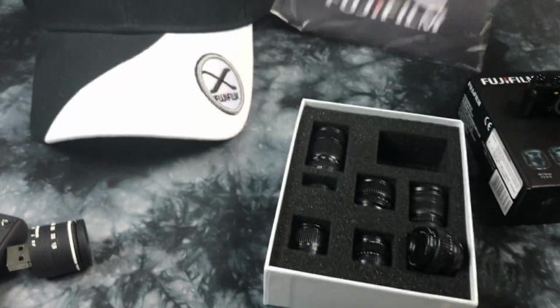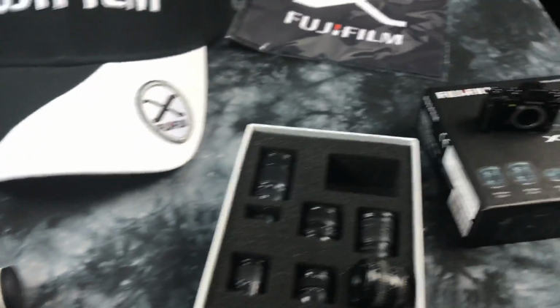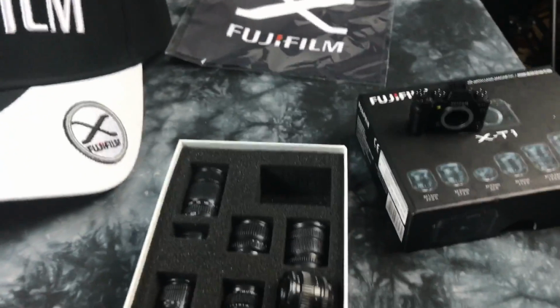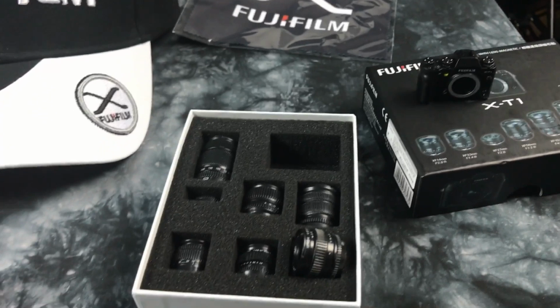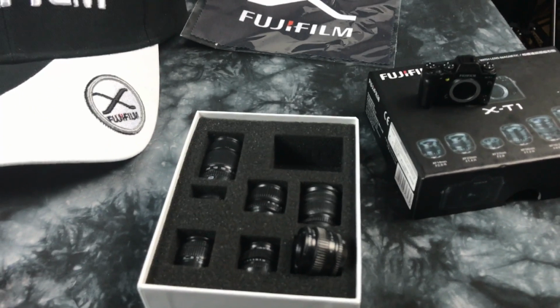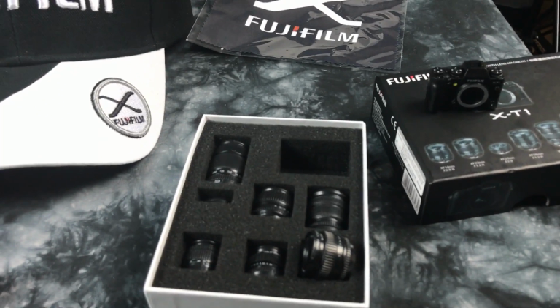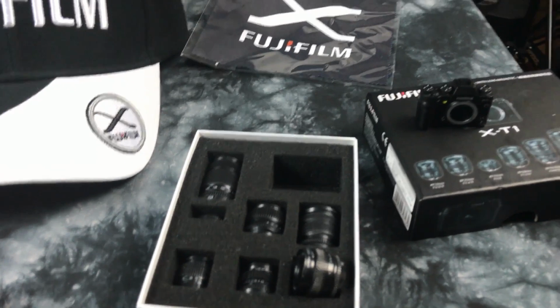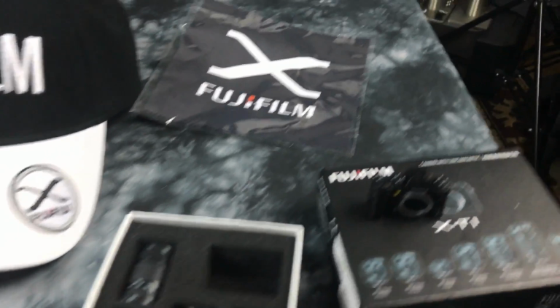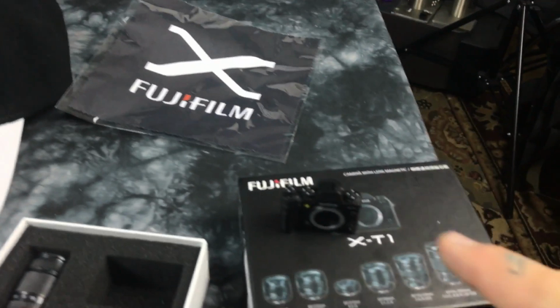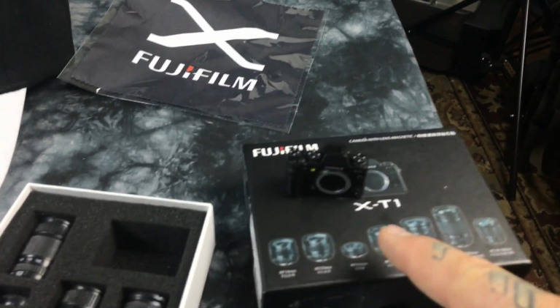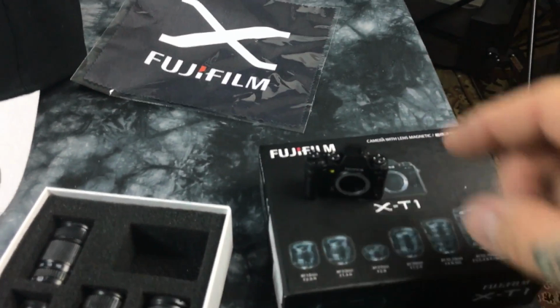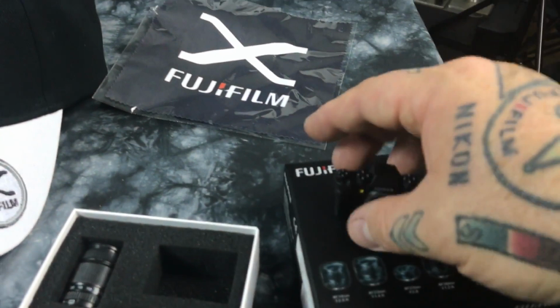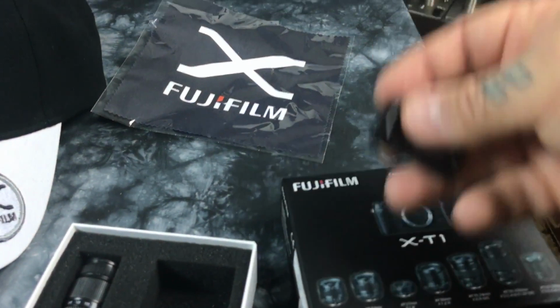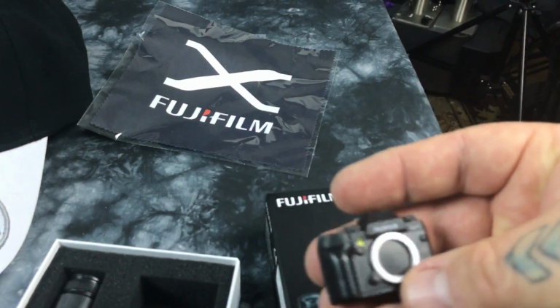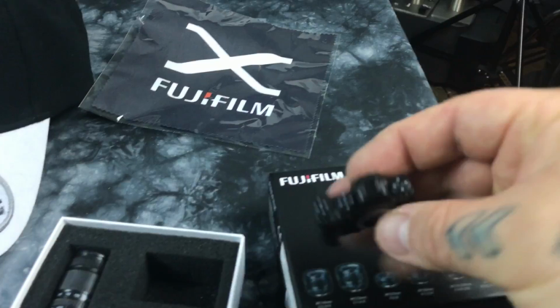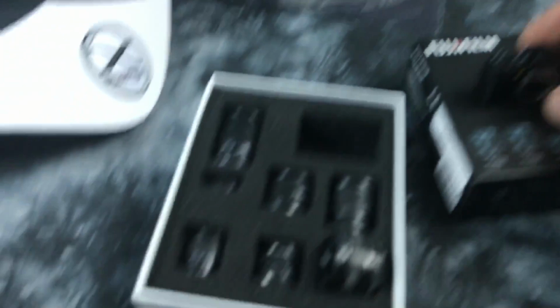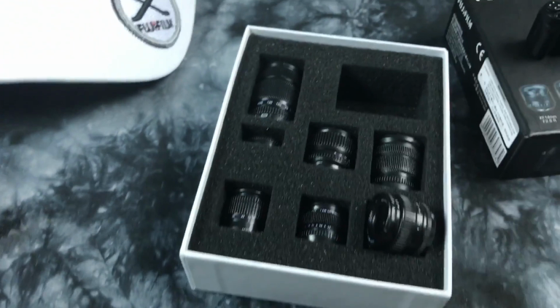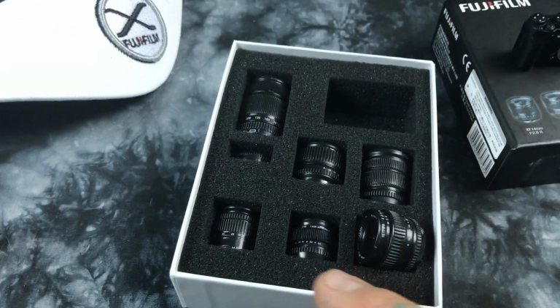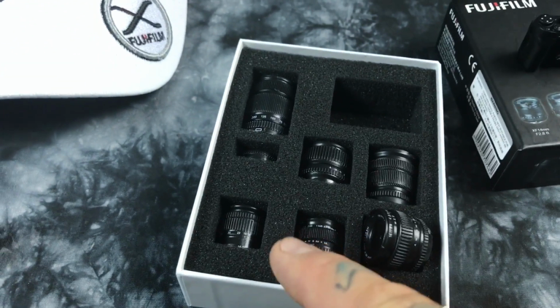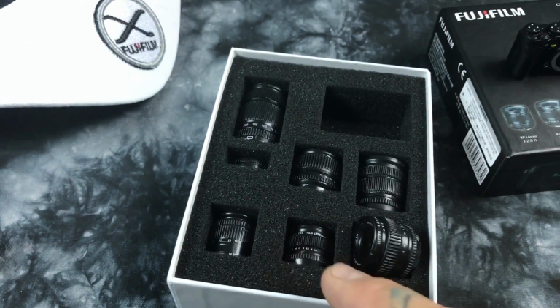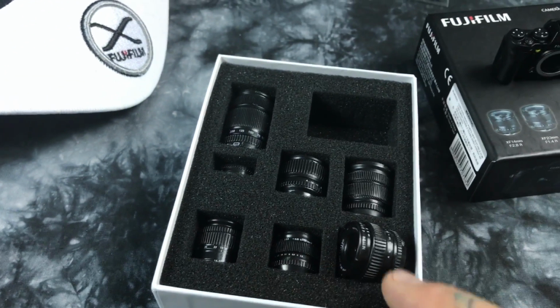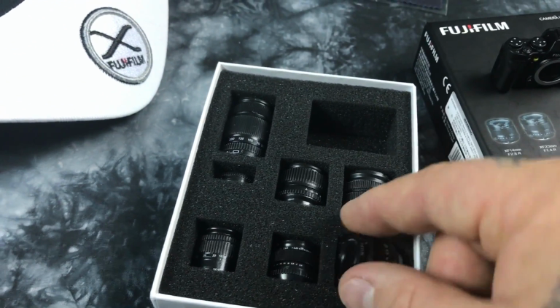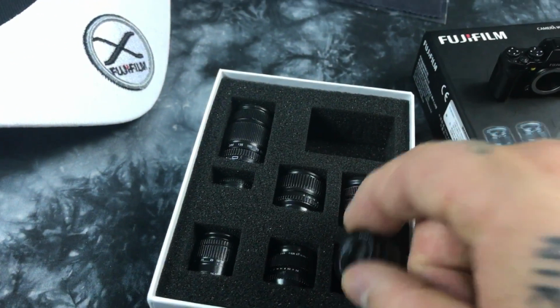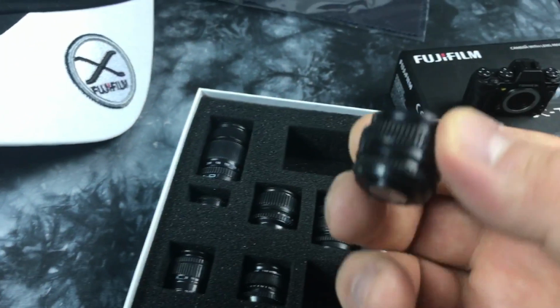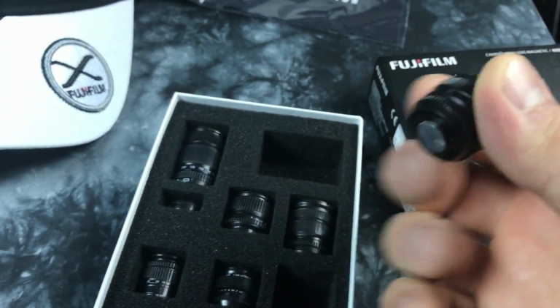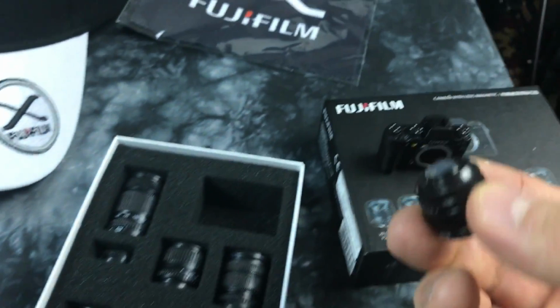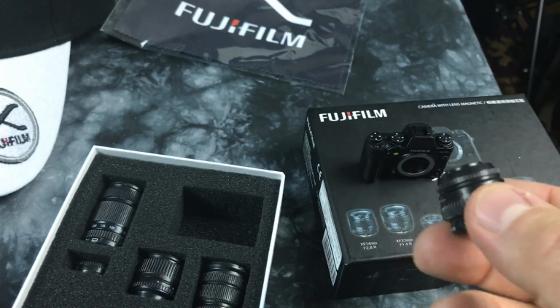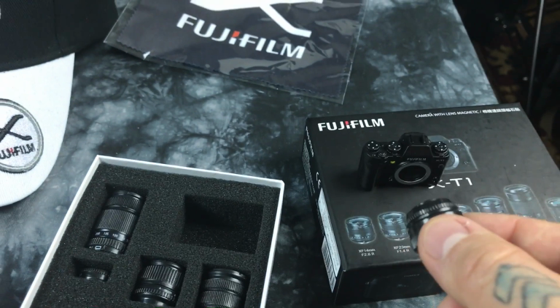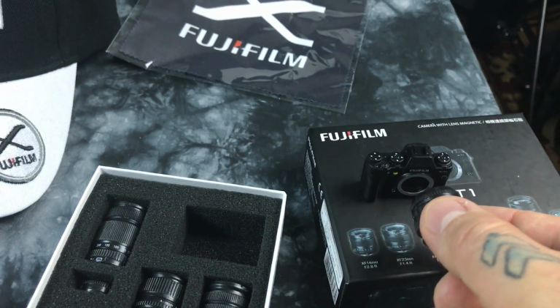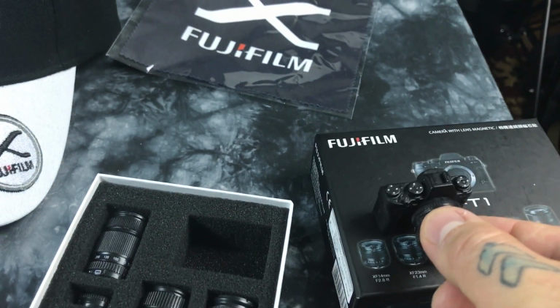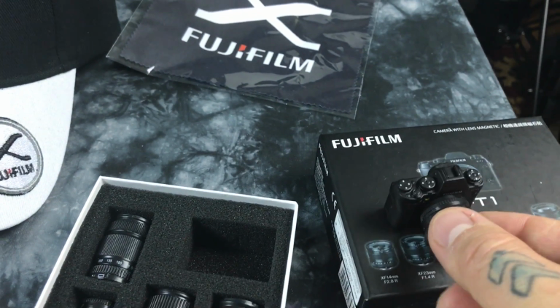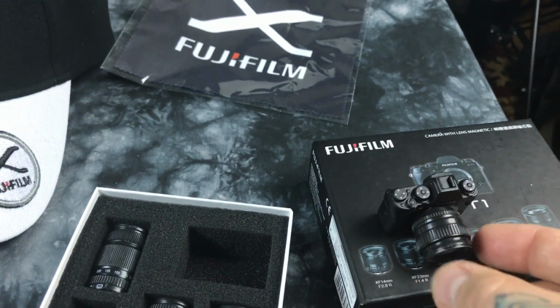This is the neatest thing — I'm going to be giving this away. Check it out: a little X-T1 box, it's a little miniature X-T1. They have all the little lenses in here, and they have little magnets that attach to the cameras.